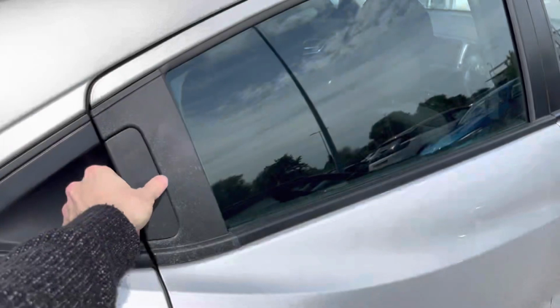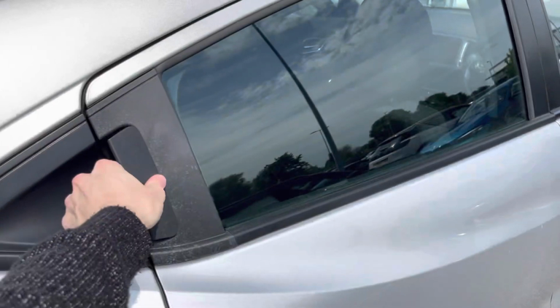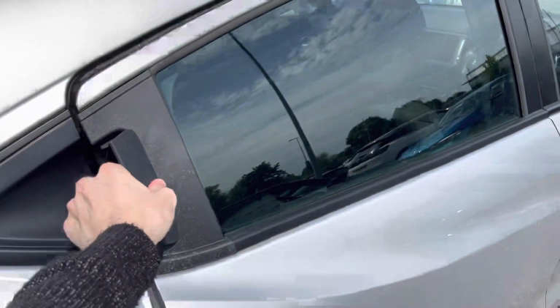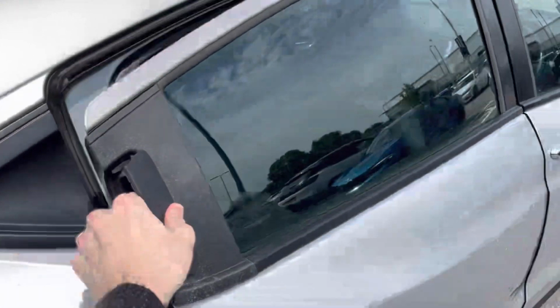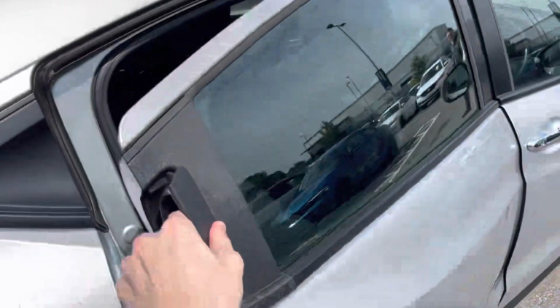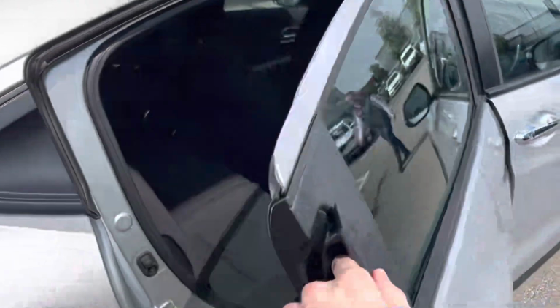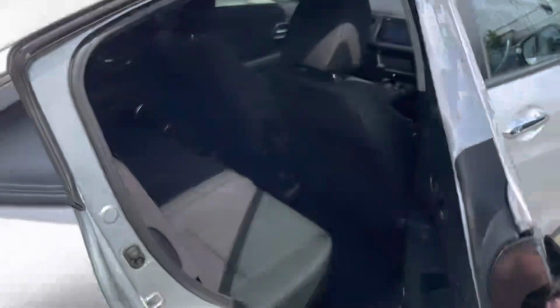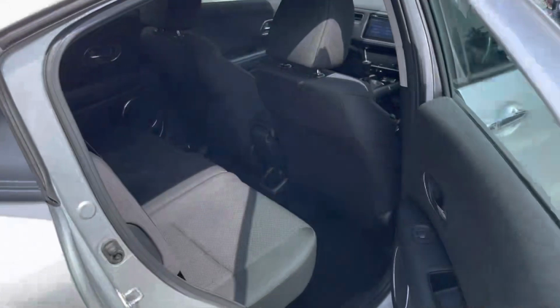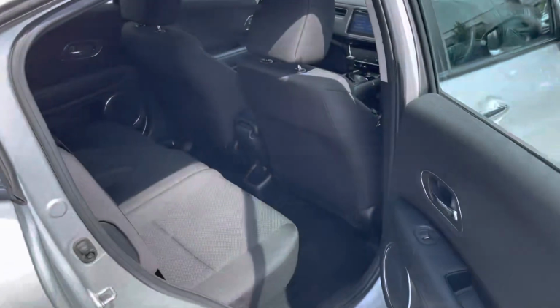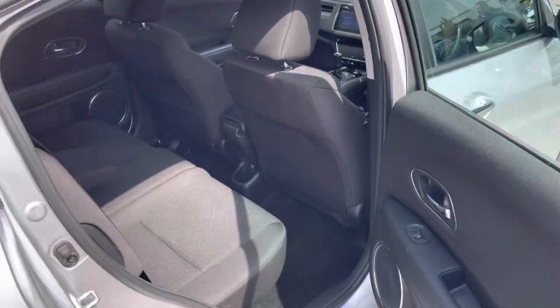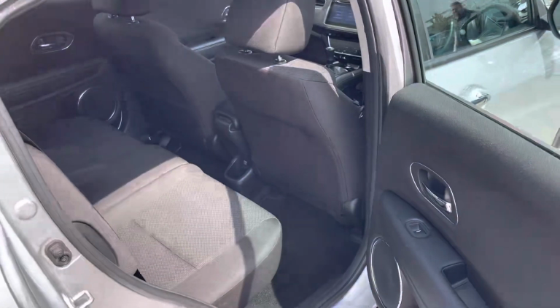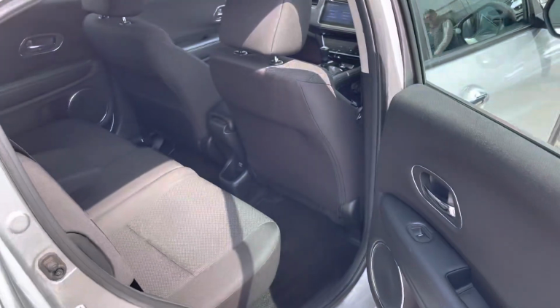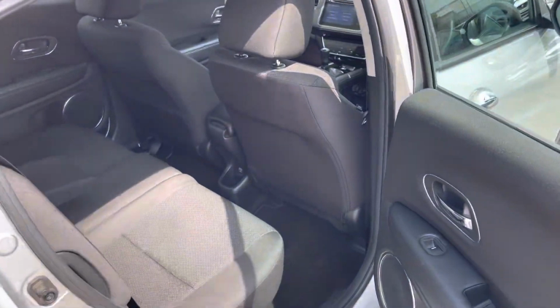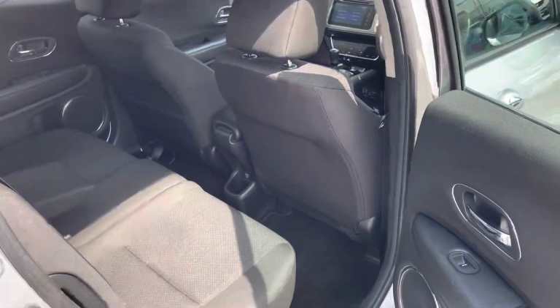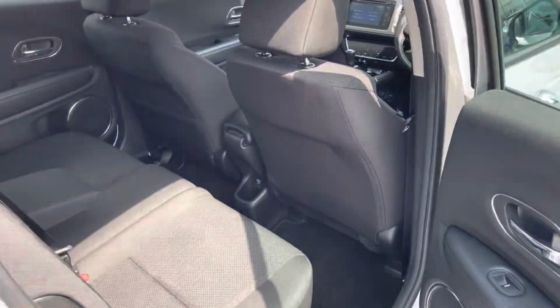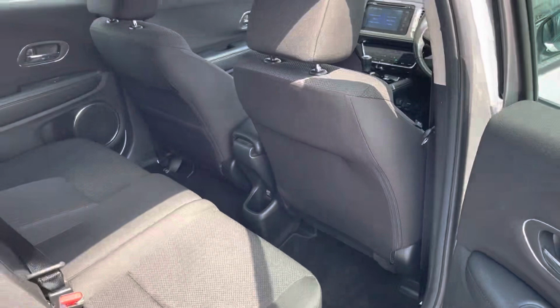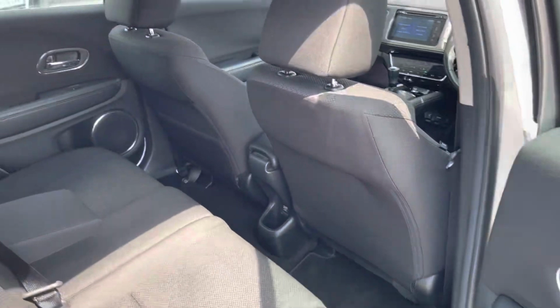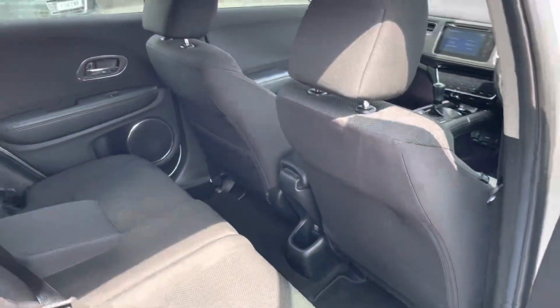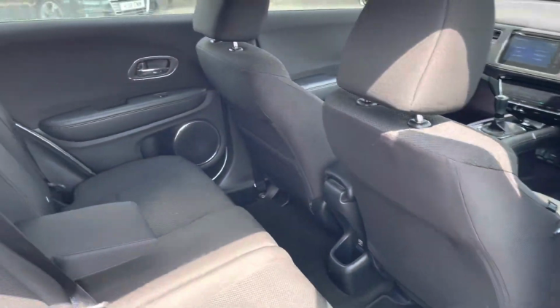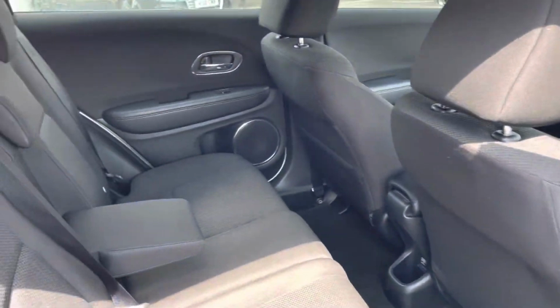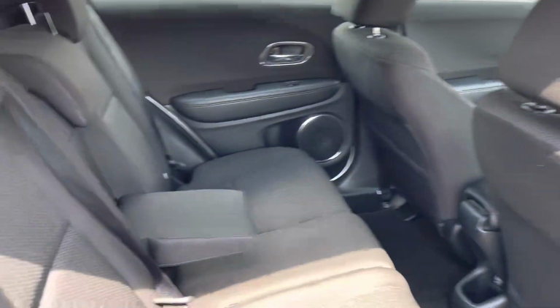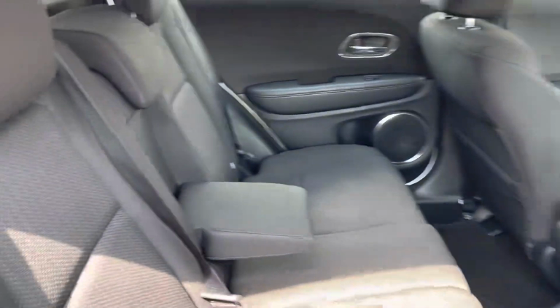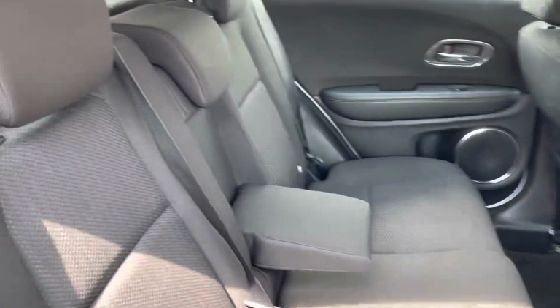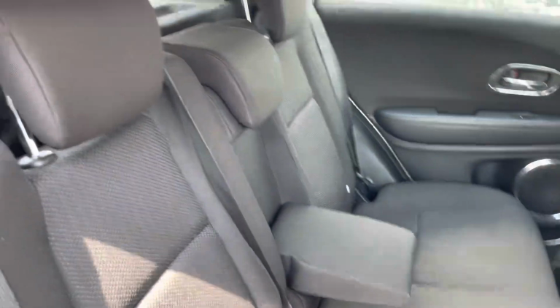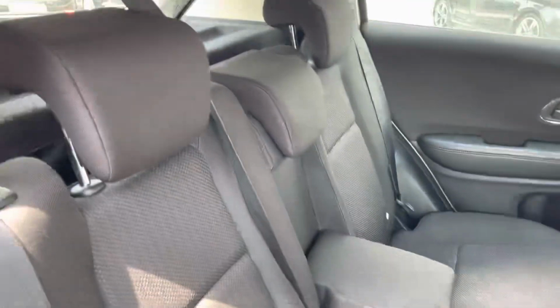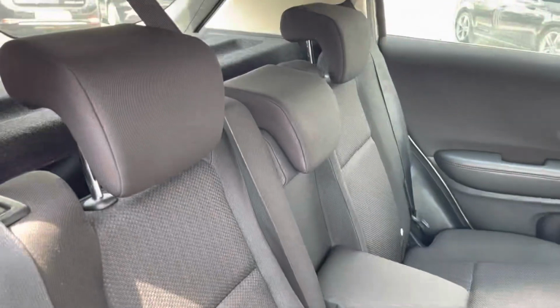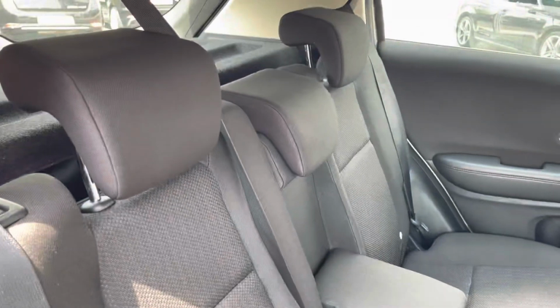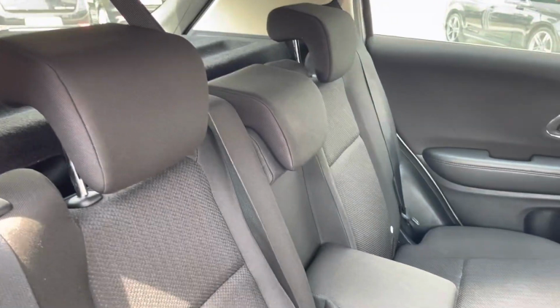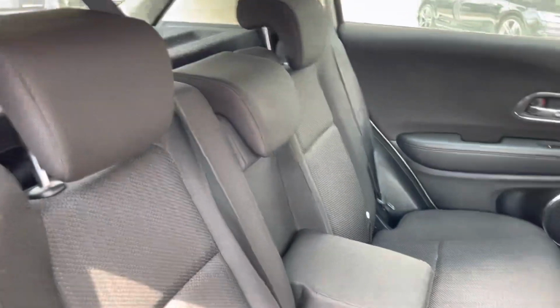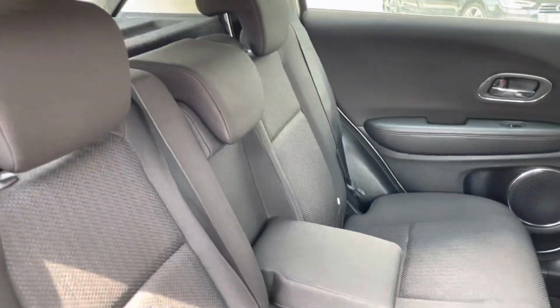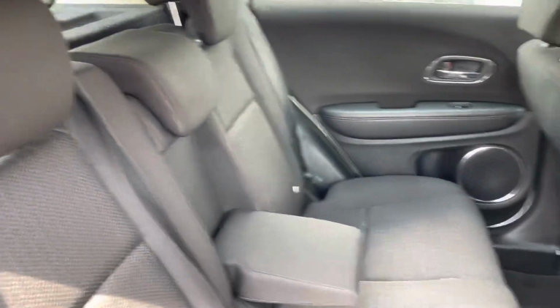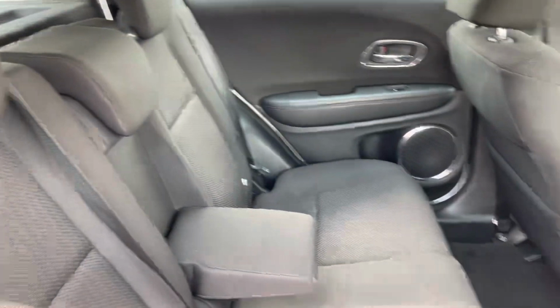A unique feature of this car — the door handles are quite up high. Inside, the passenger seats are nice and spacious with a nice armrest to rest your arms when you are driving.